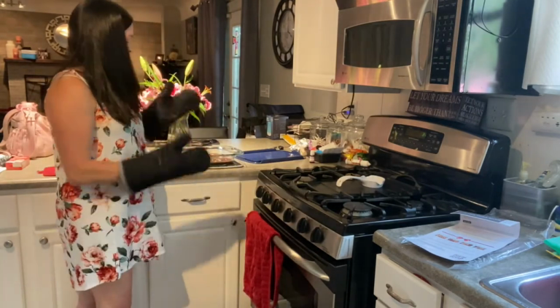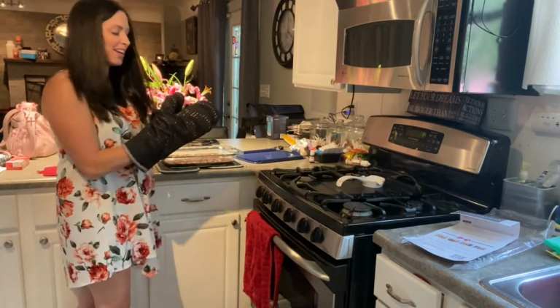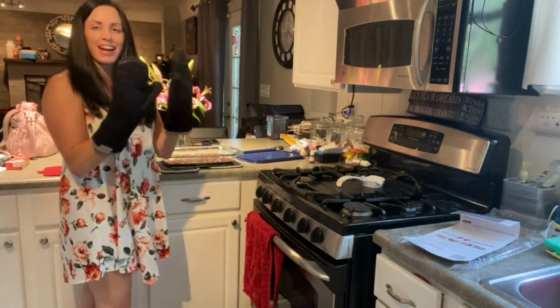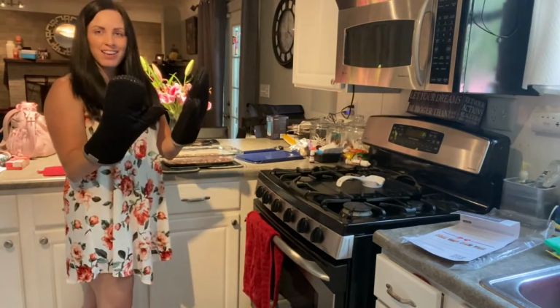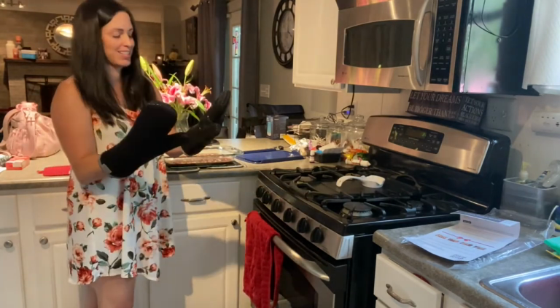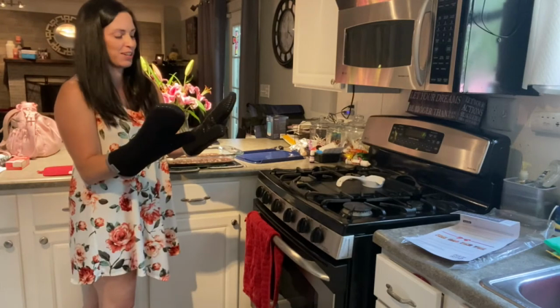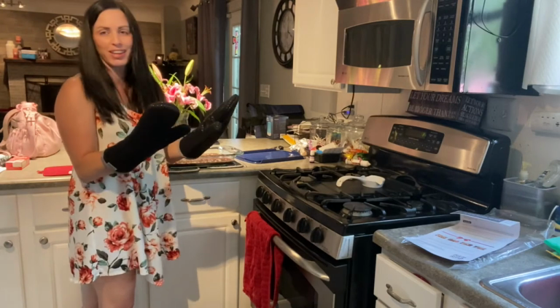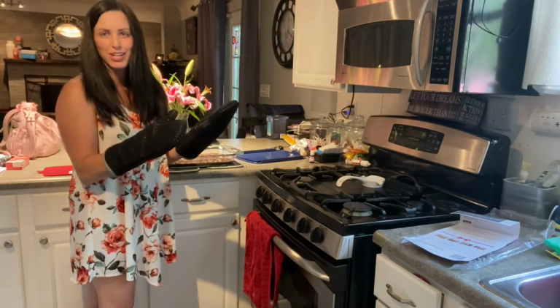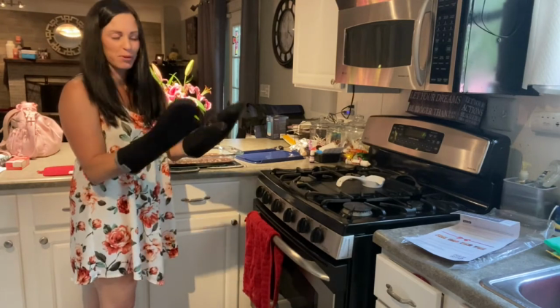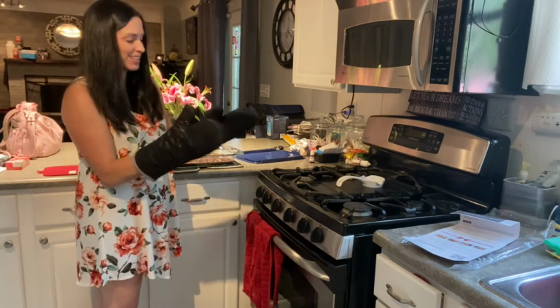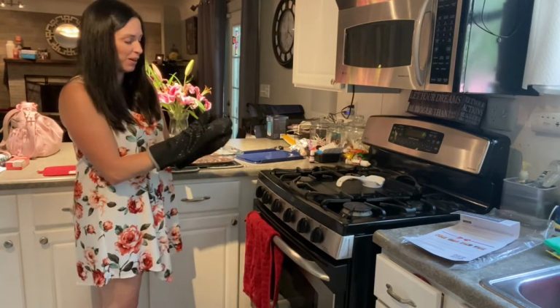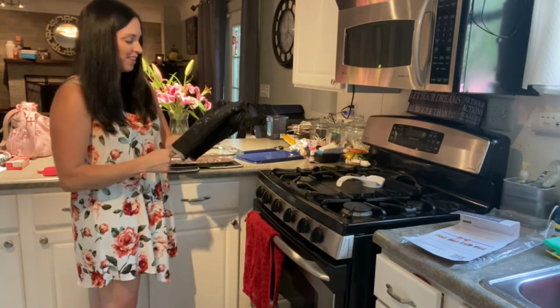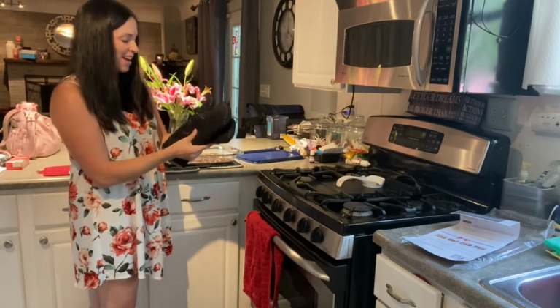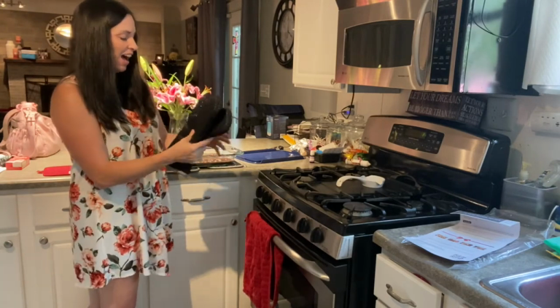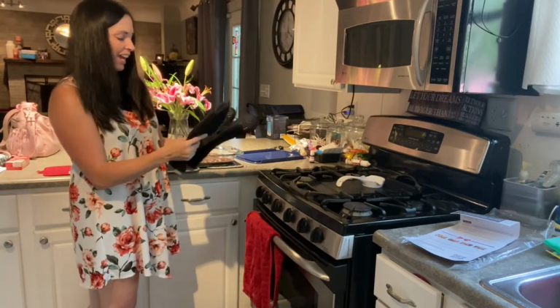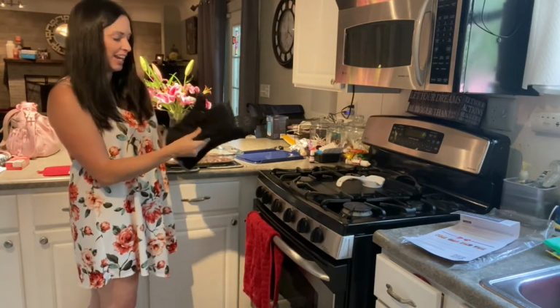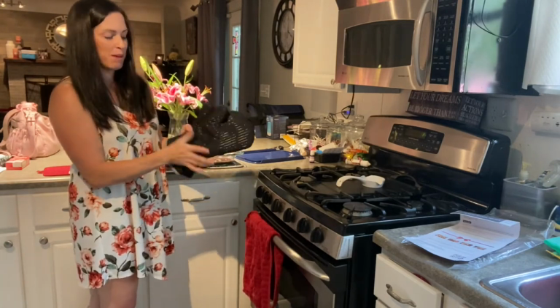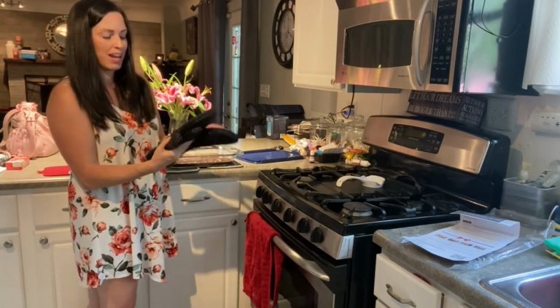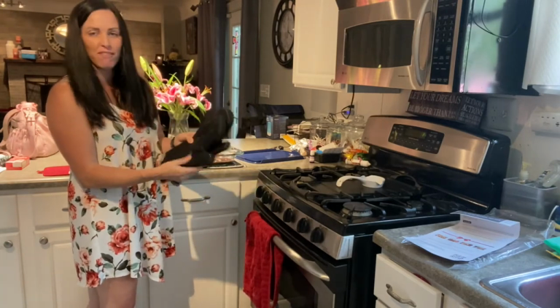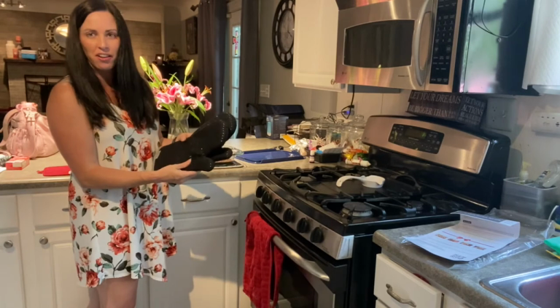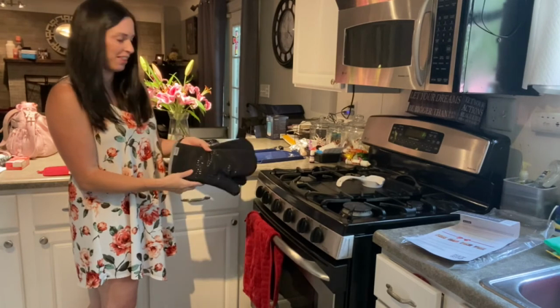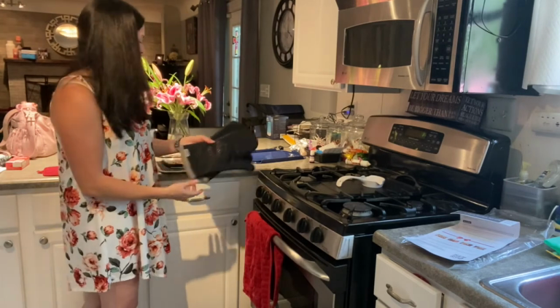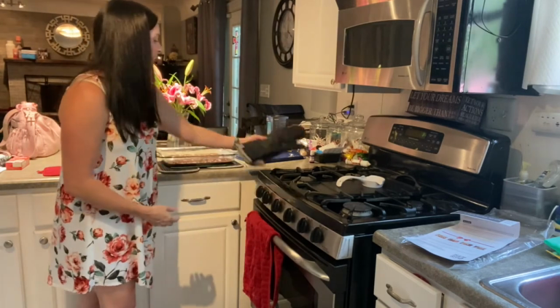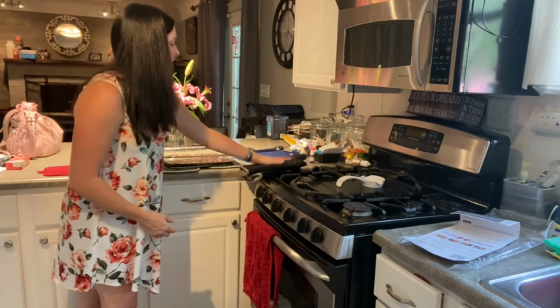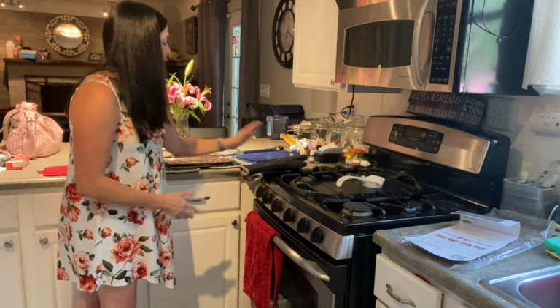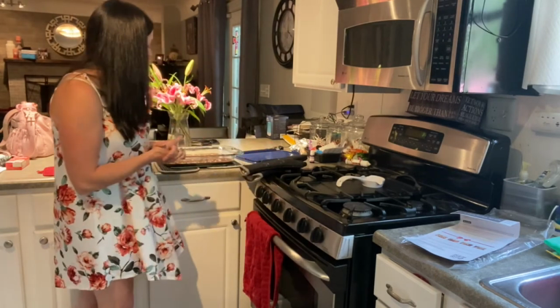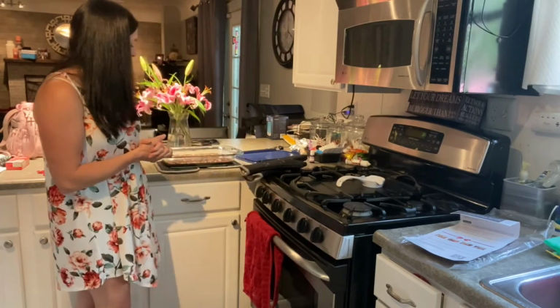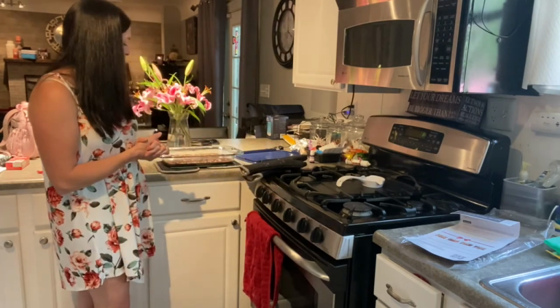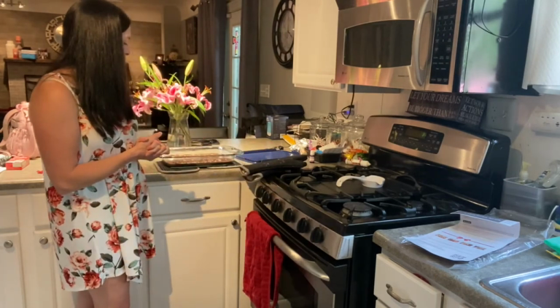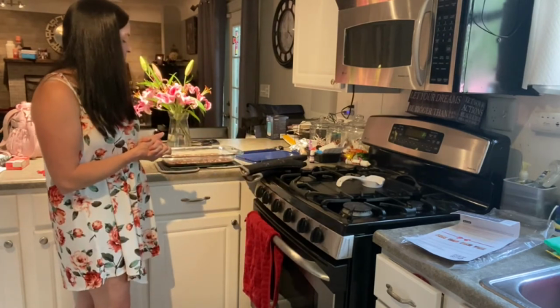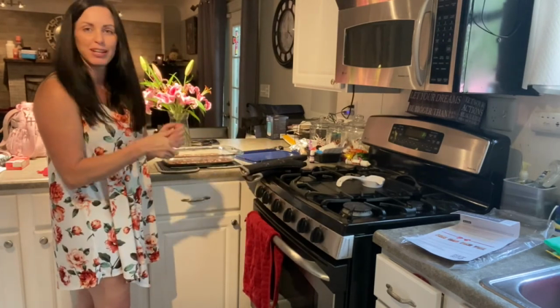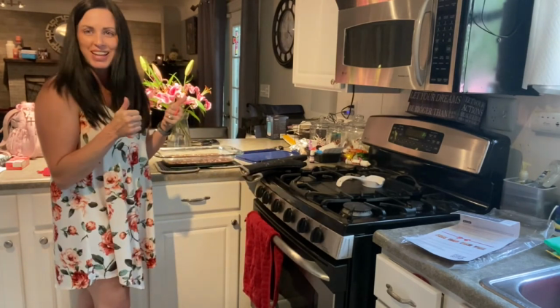Great, great accessory for the kitchen. I'm really excited we got these. I can't say how much I love the color — I think they're great. And I love that they're super, super safe and protective.